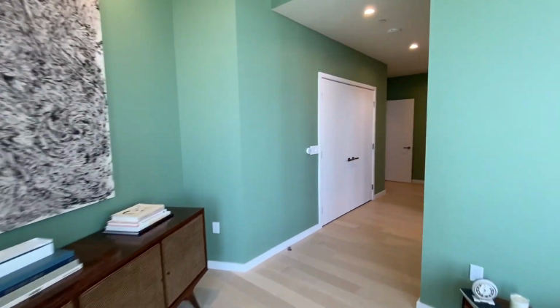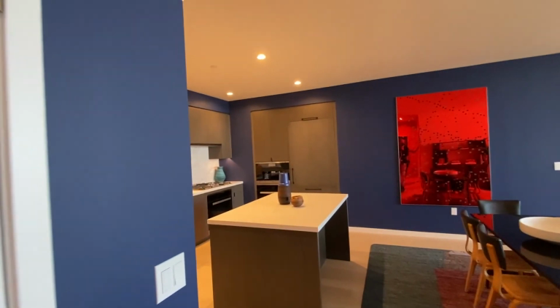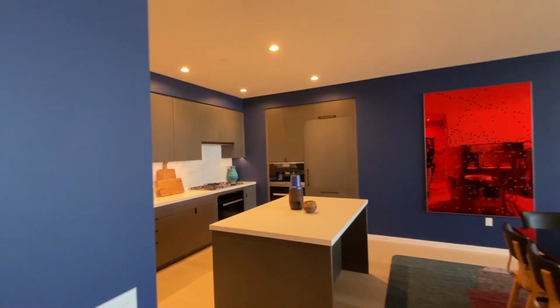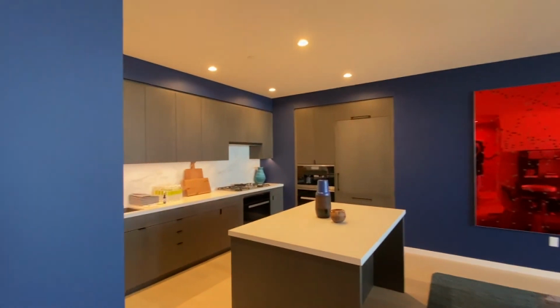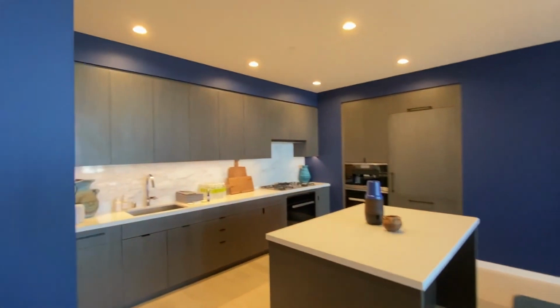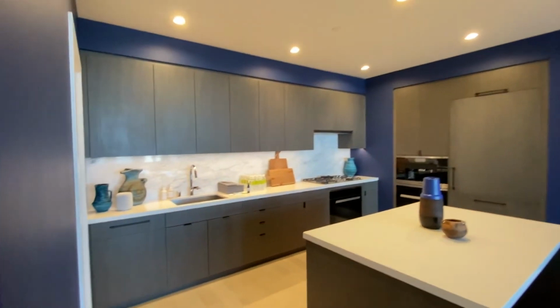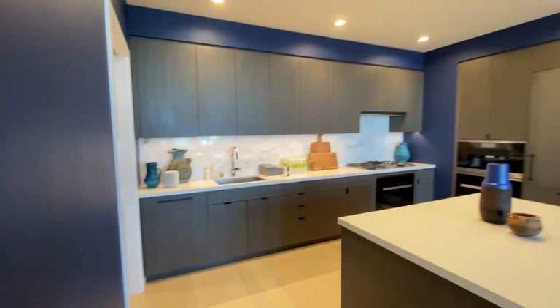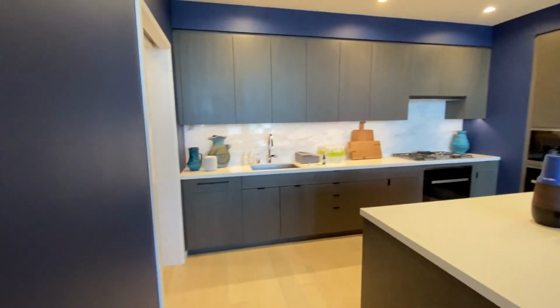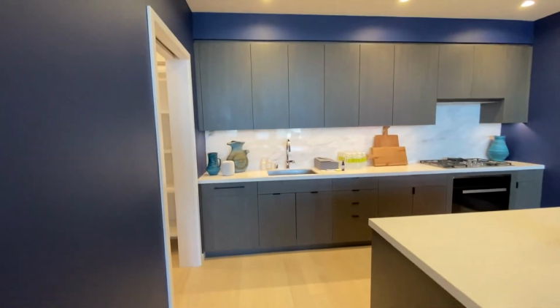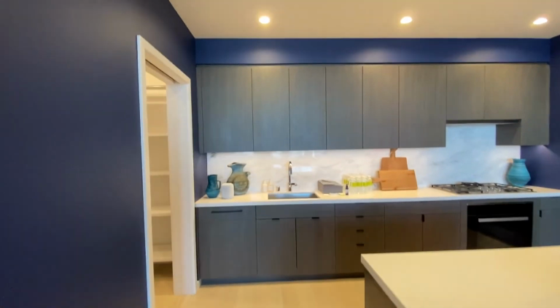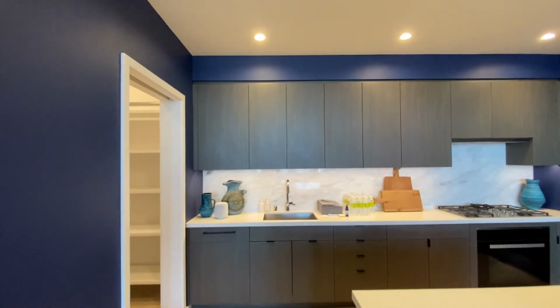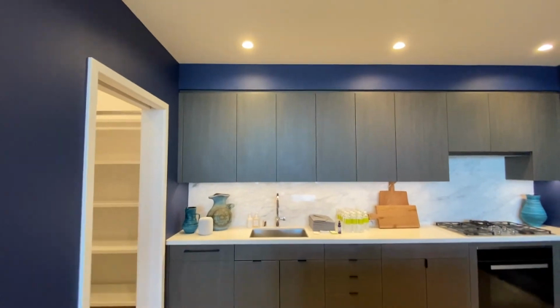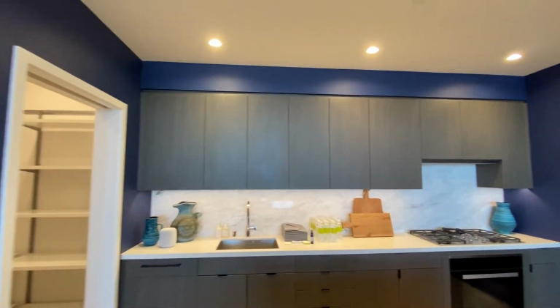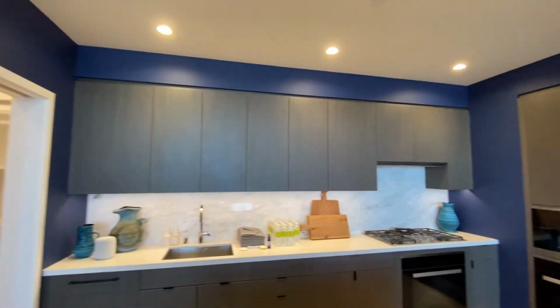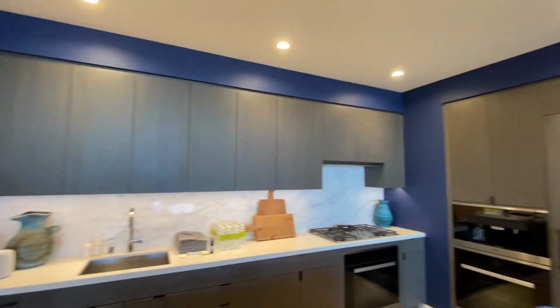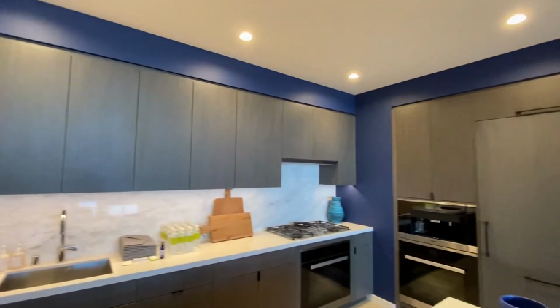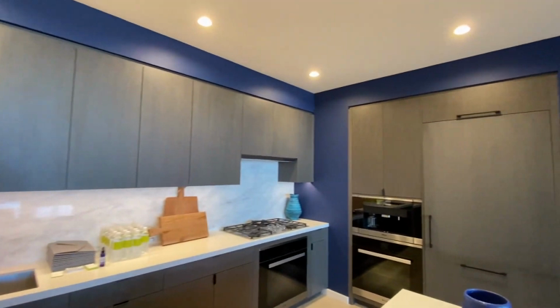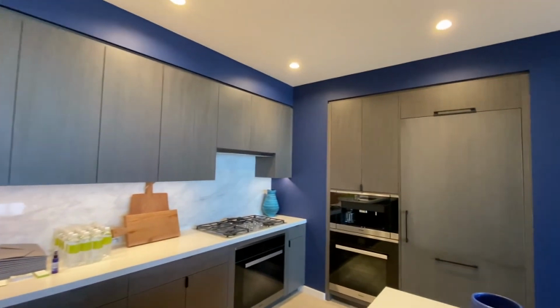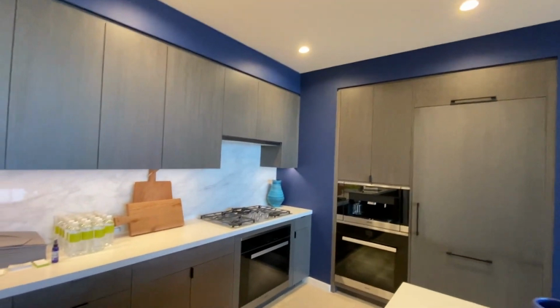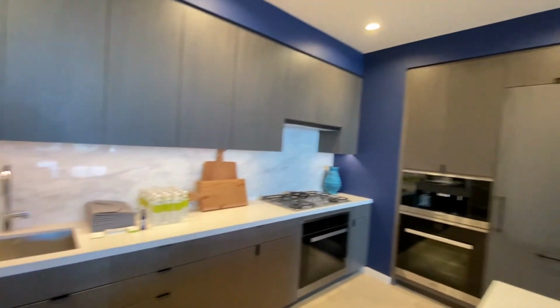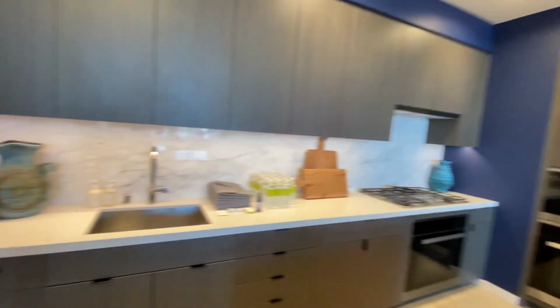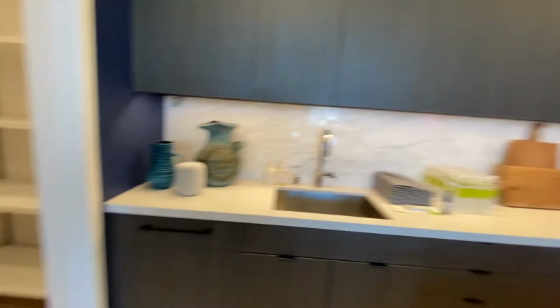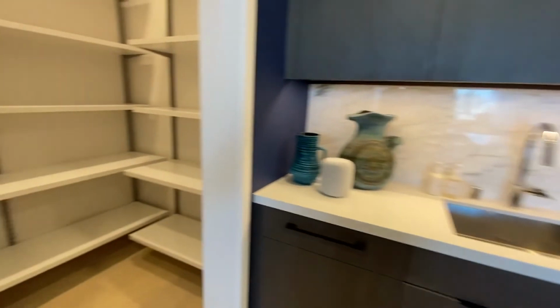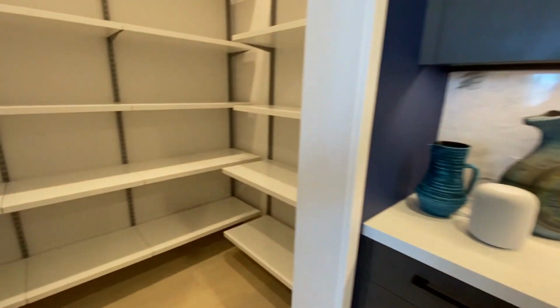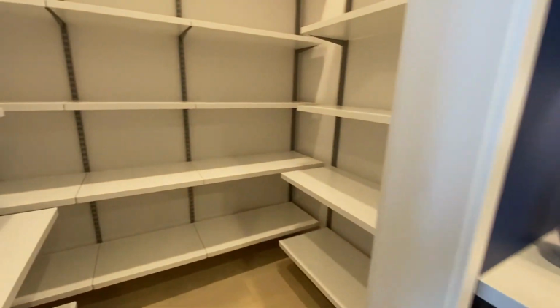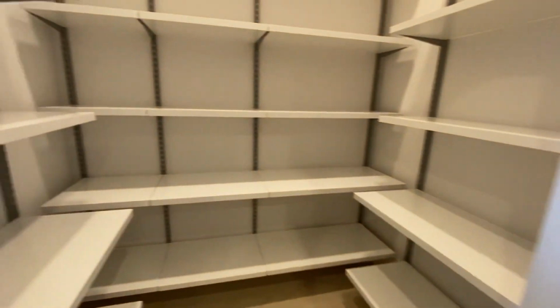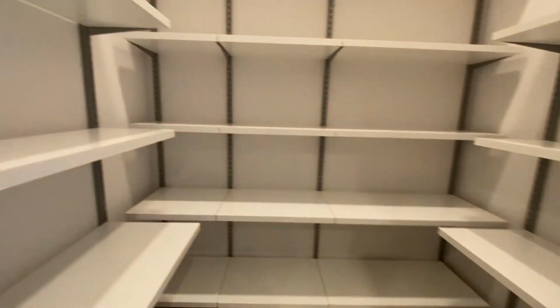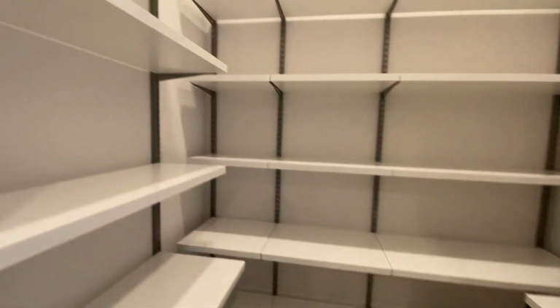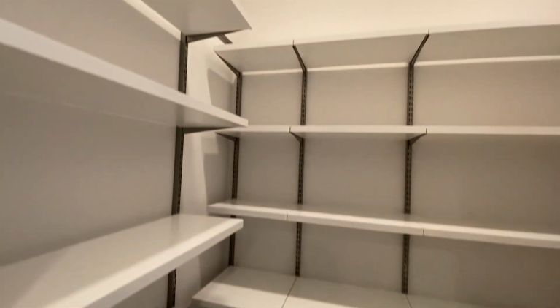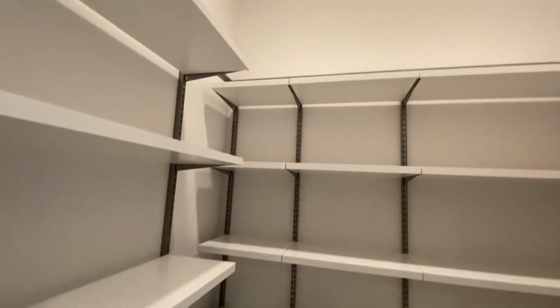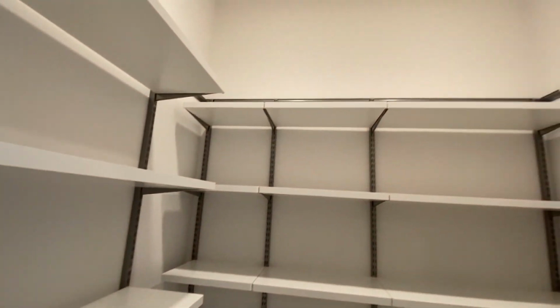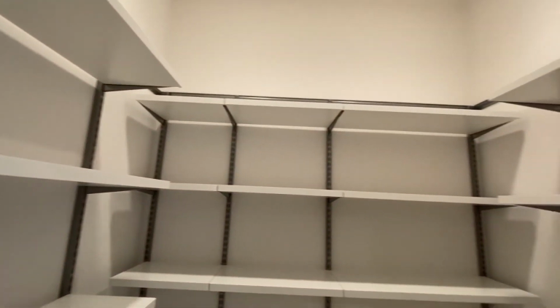We return to the open kitchen, where we'll see custom cabinetry with Miele integrated appliances, Caesarstone counters, Calacatta marble backsplash, and a huge walk-in pantry.